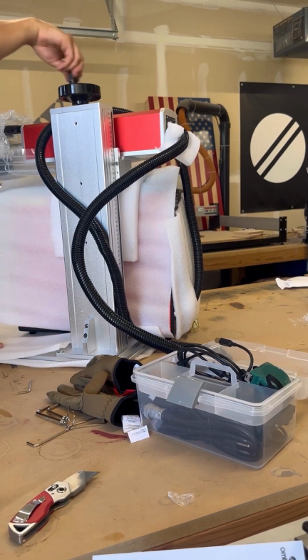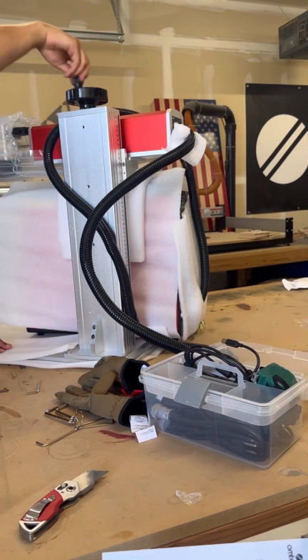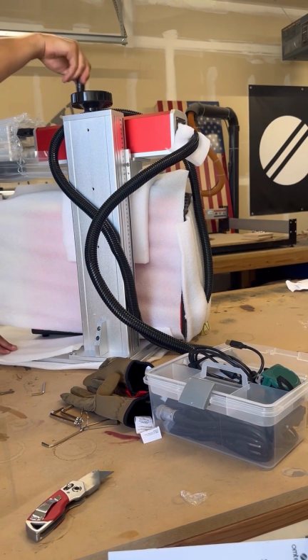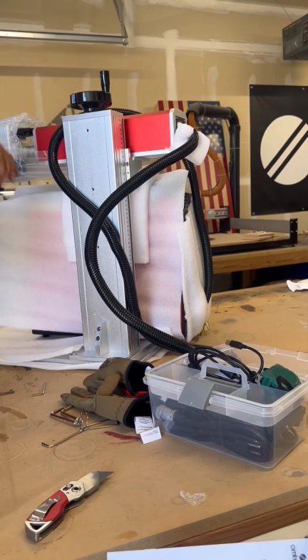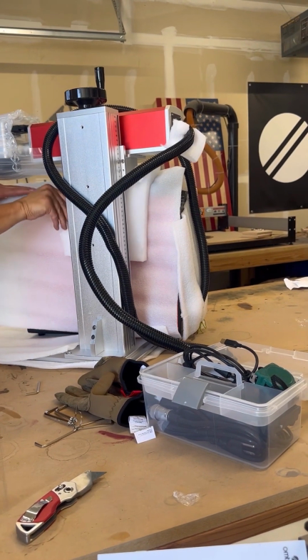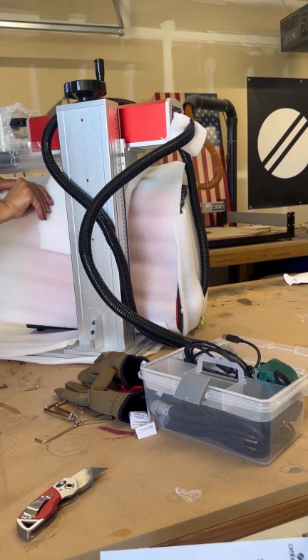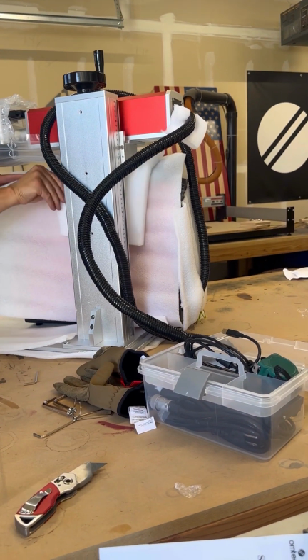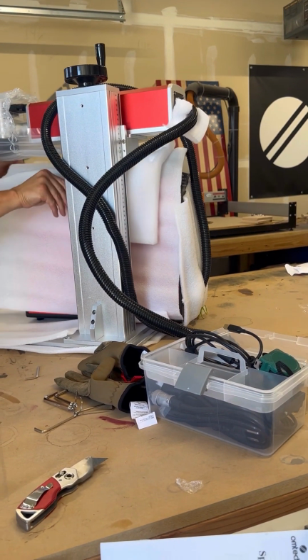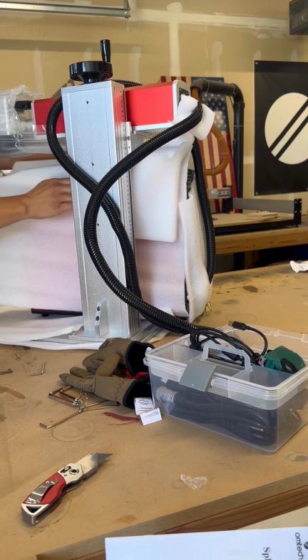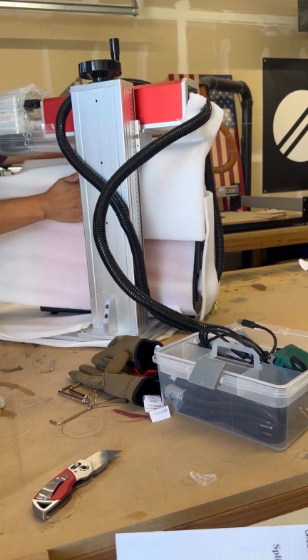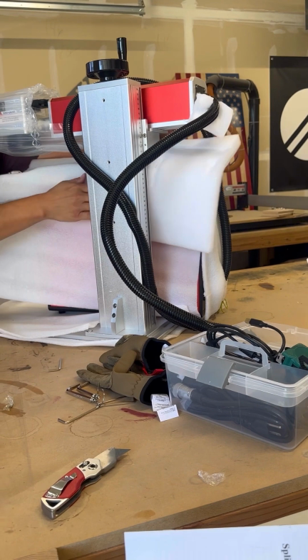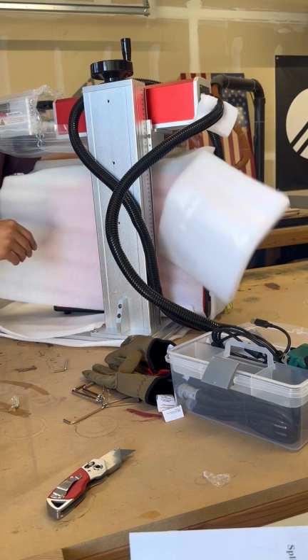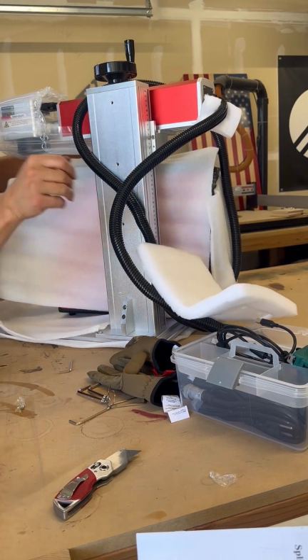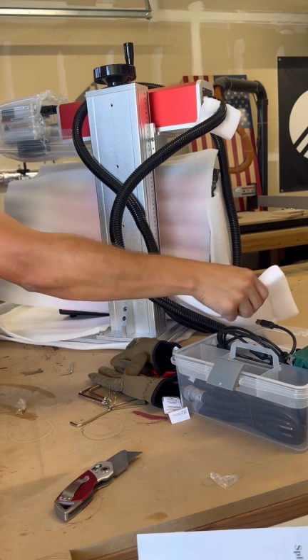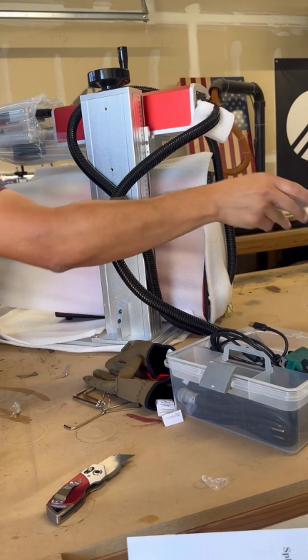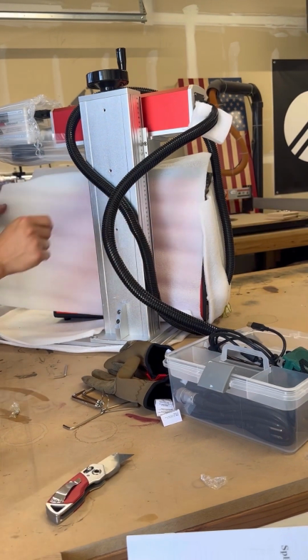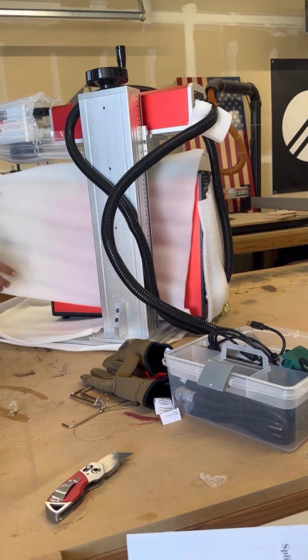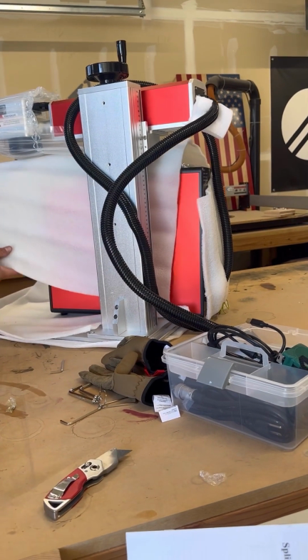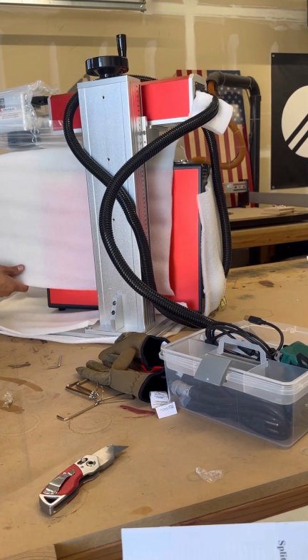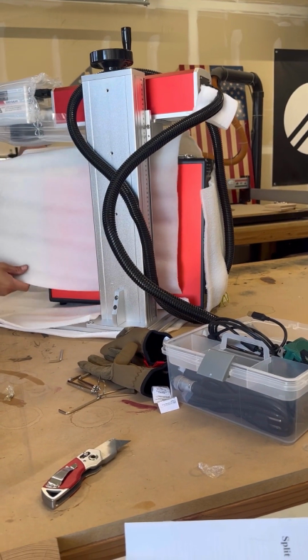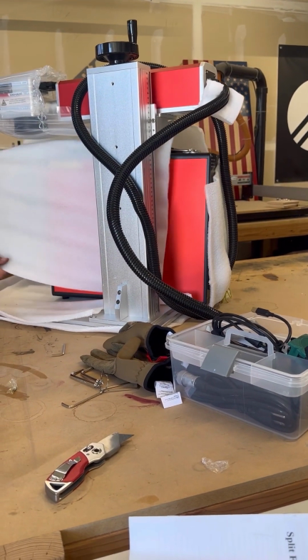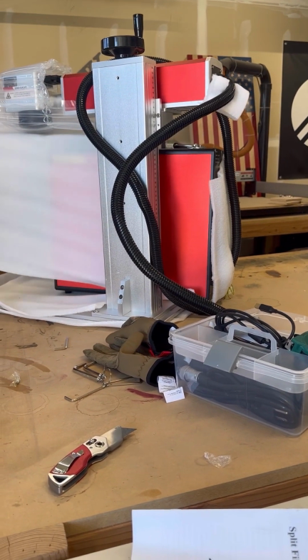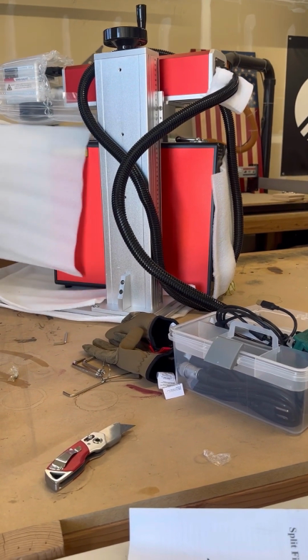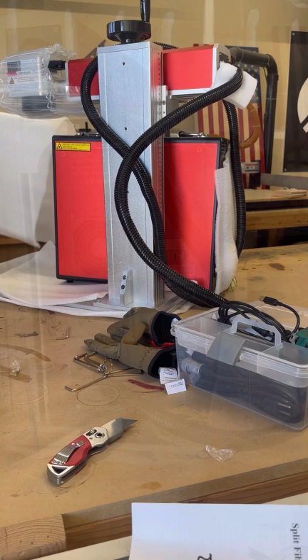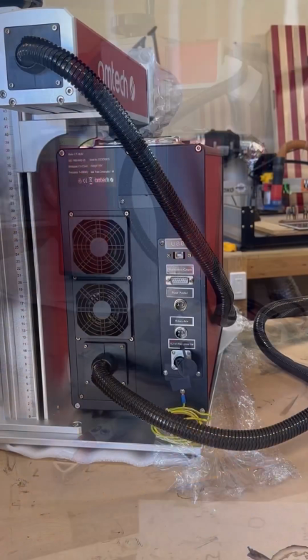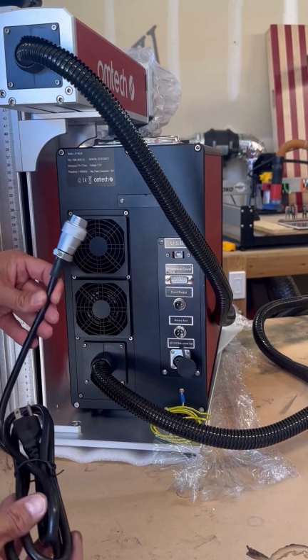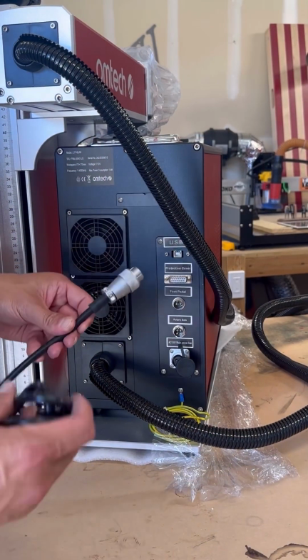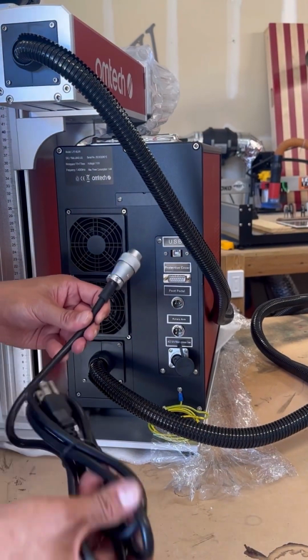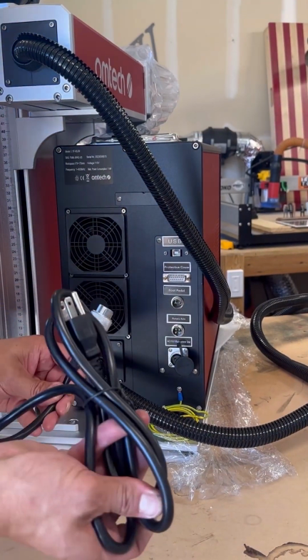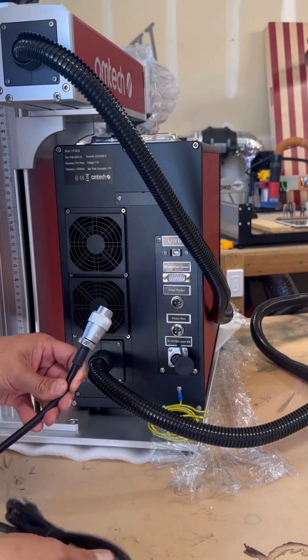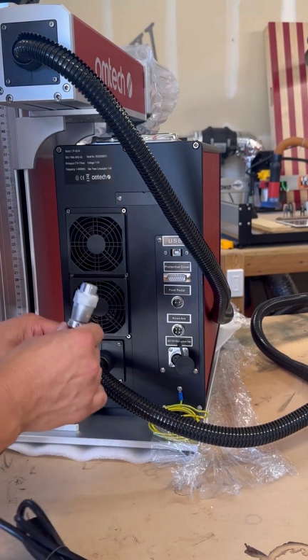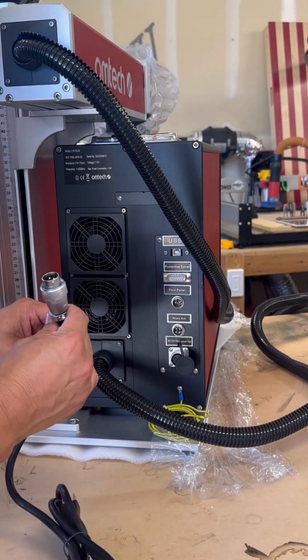Once everything is tightened down, you can start to raise your laser head and begin removing the rest of the styrofoam, really seeing all the rest of the components that are included in the crate.